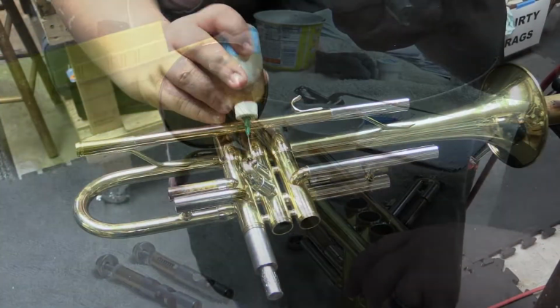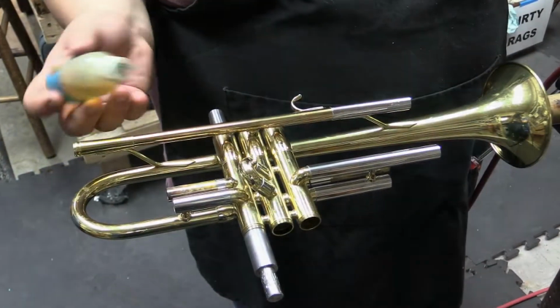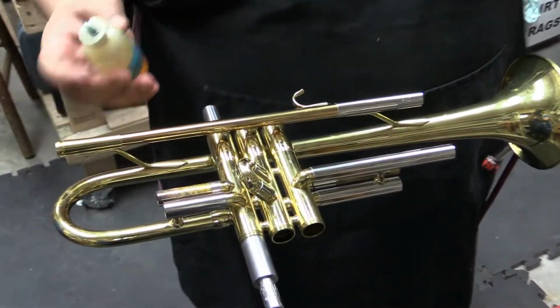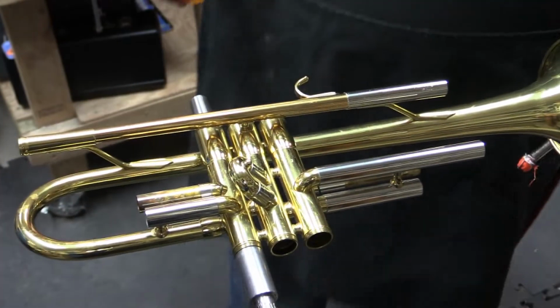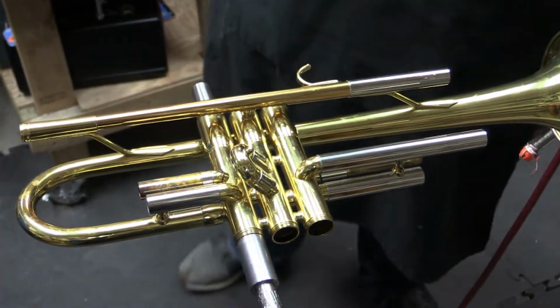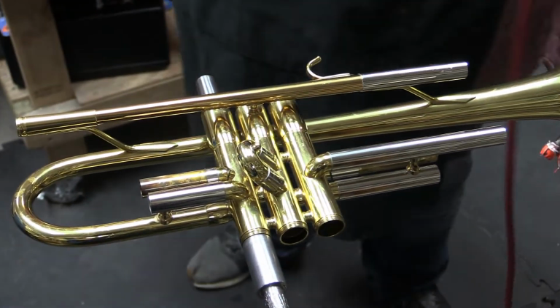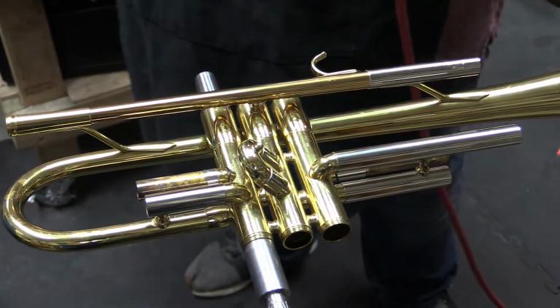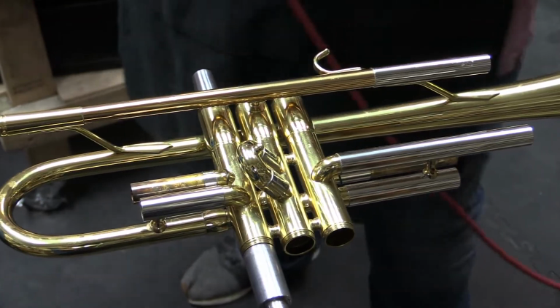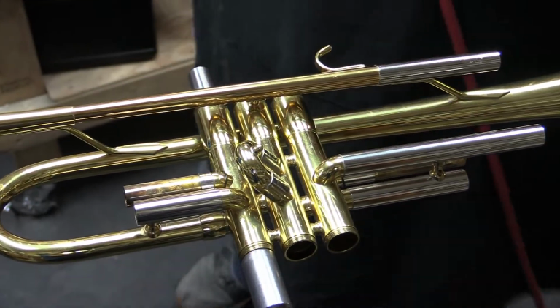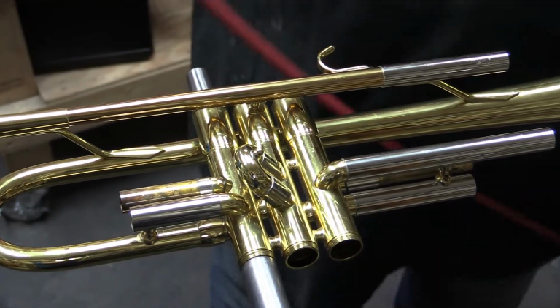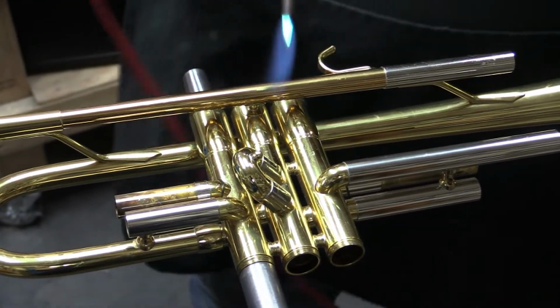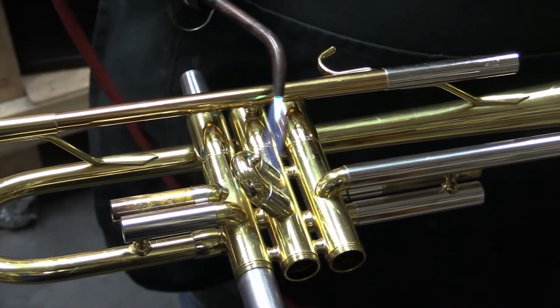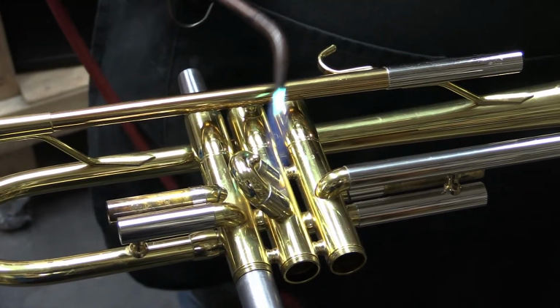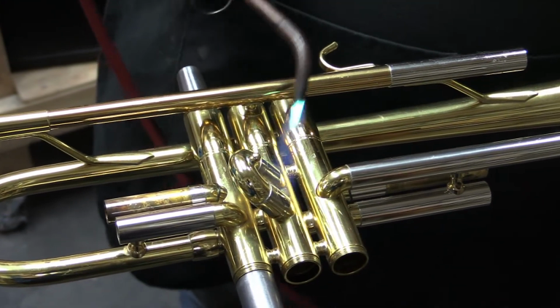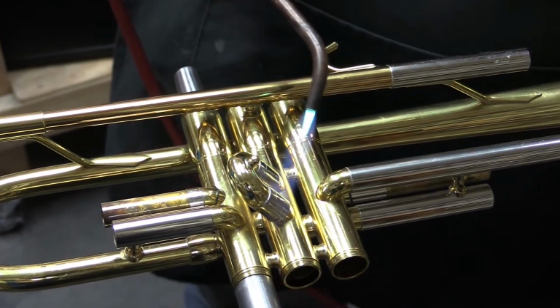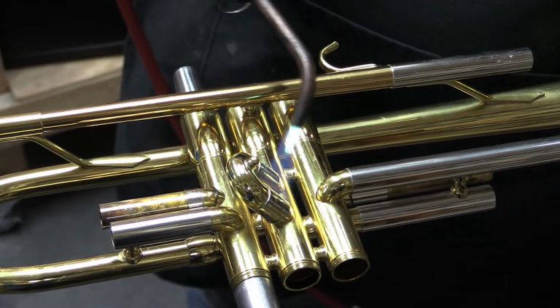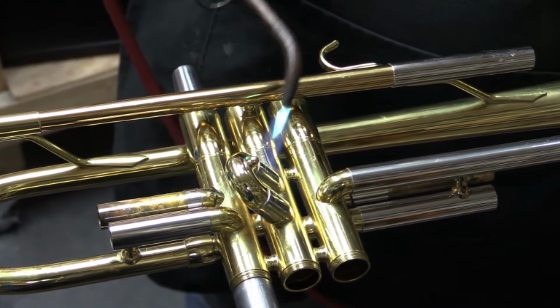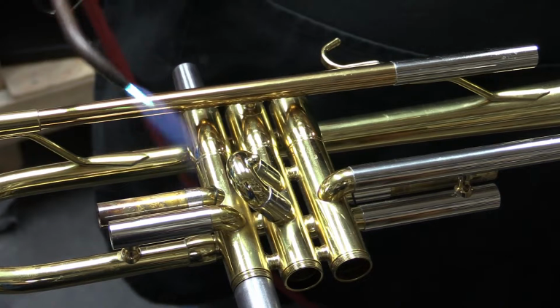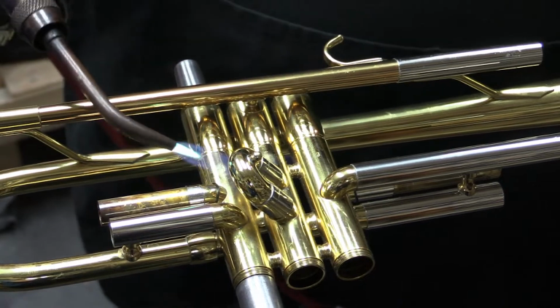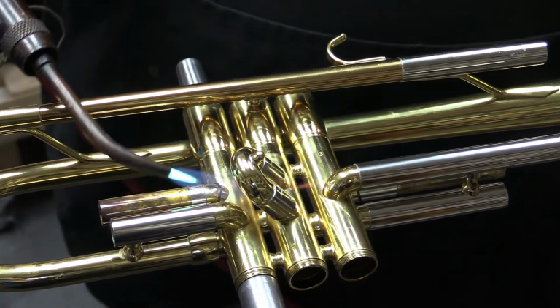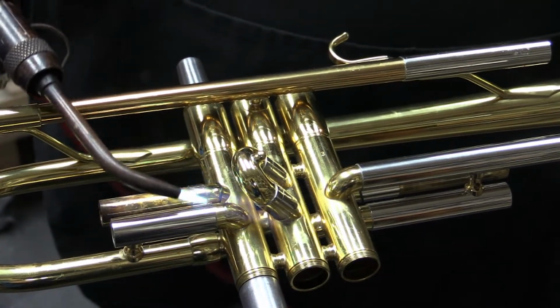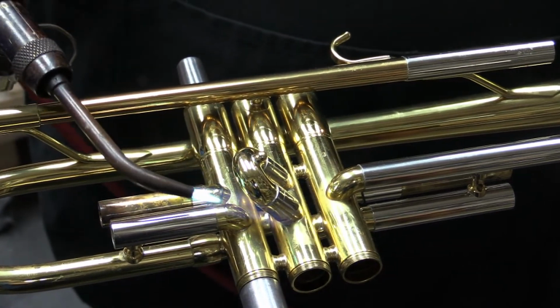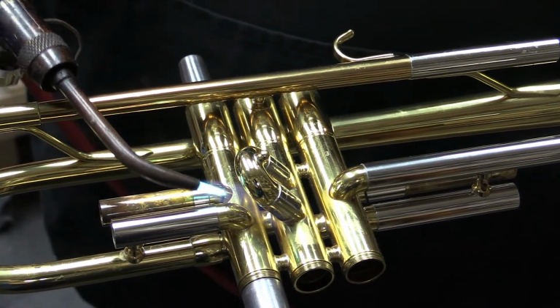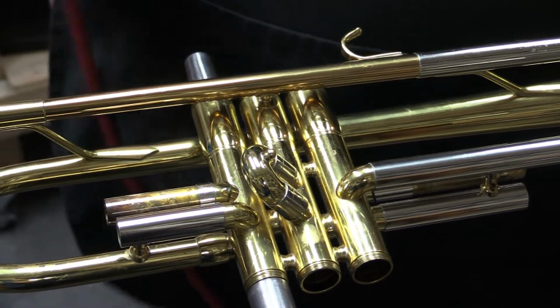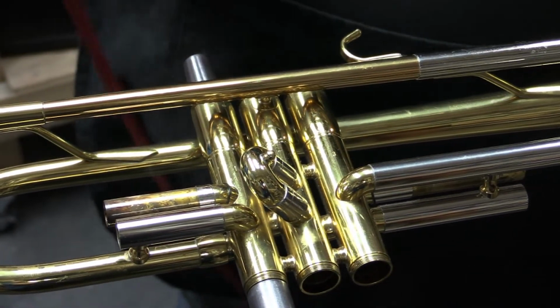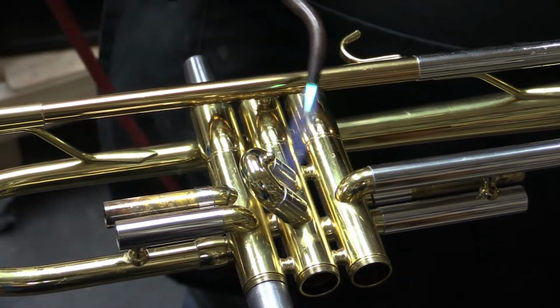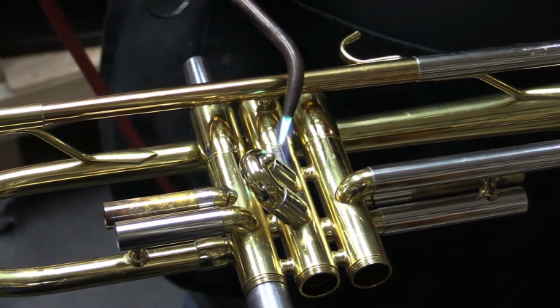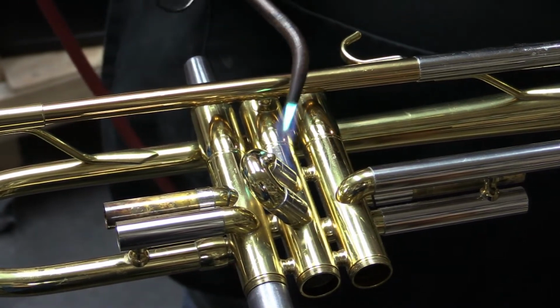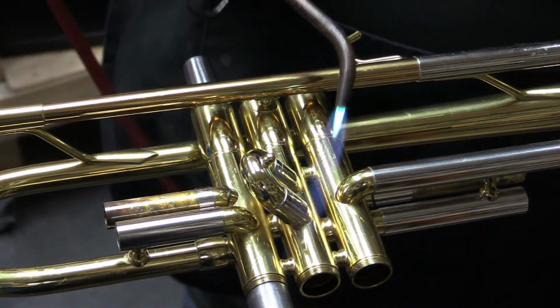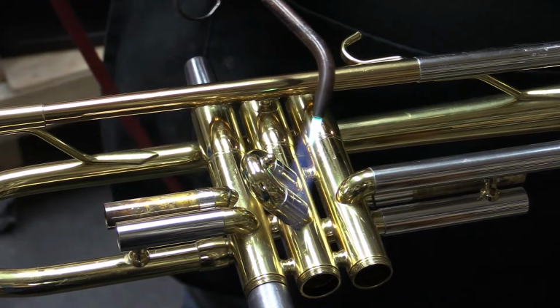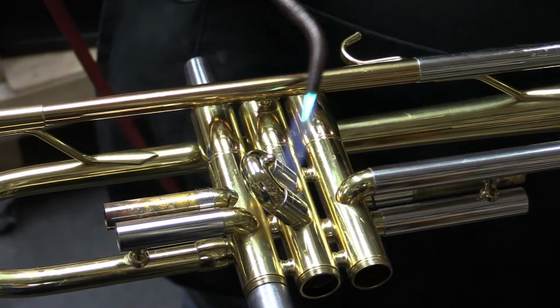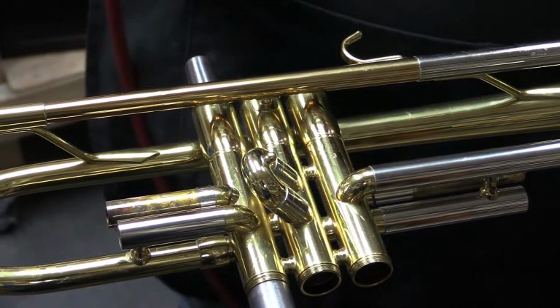Looks like we've got a stuck second valve slide, but that's not a problem. To remove the stuck slide we simply heat it up. The heat allows the oil to flow into the space between the slide and body. Then we can use a small tool to help pull the slide free without damaging the instrument.